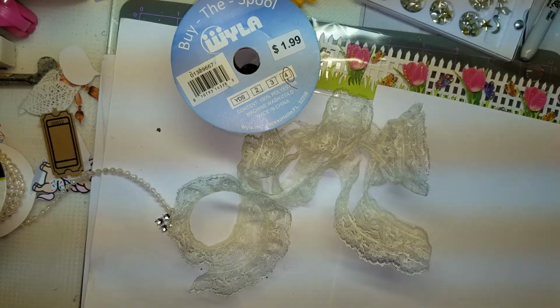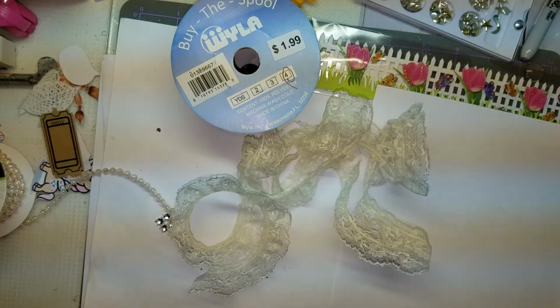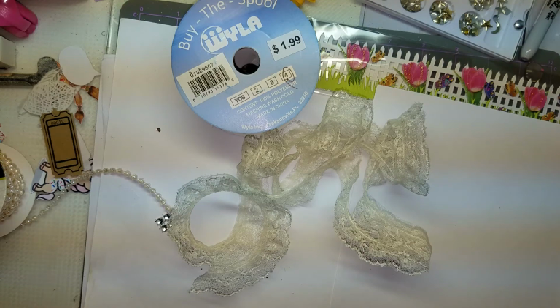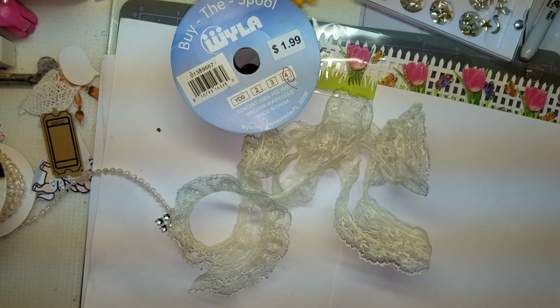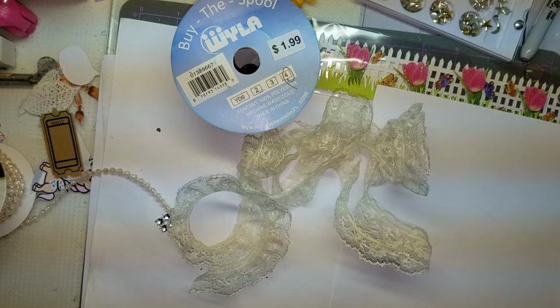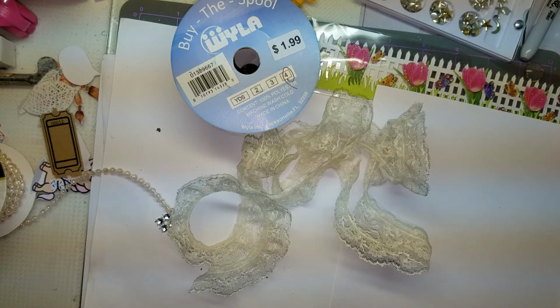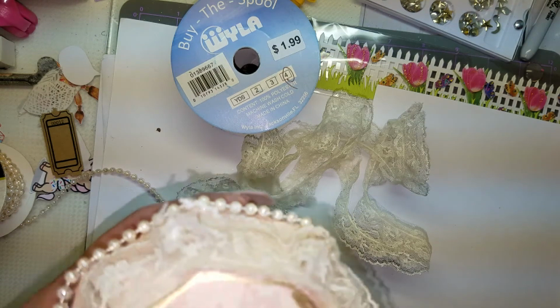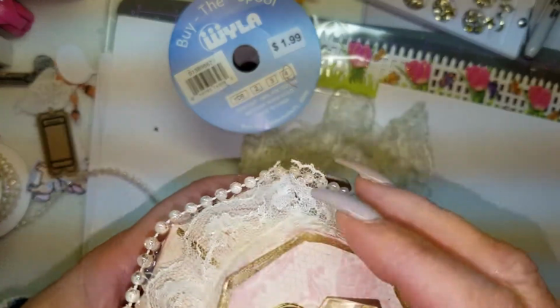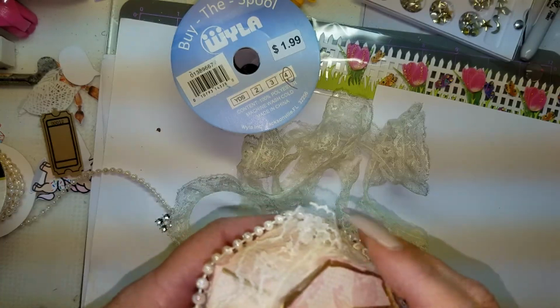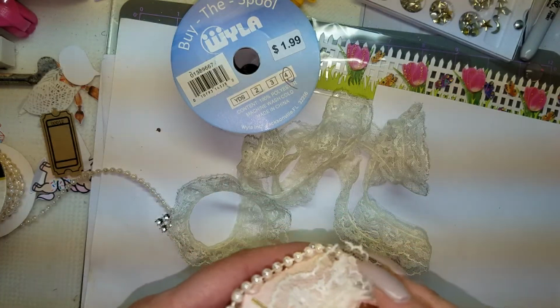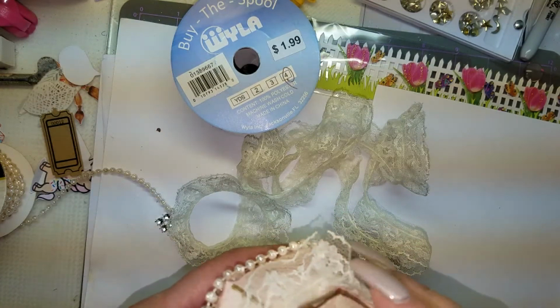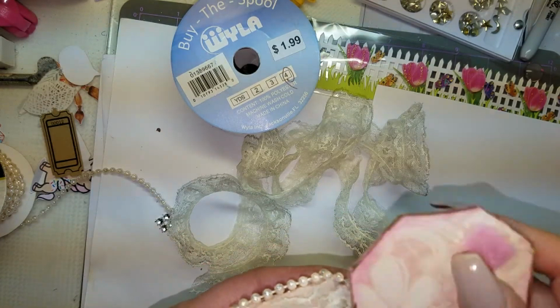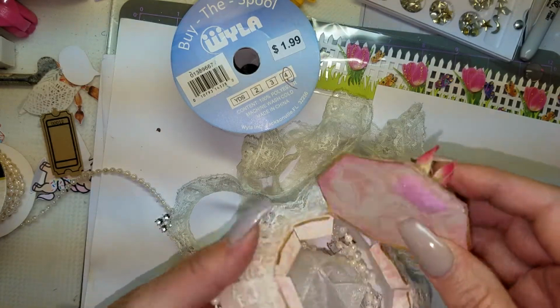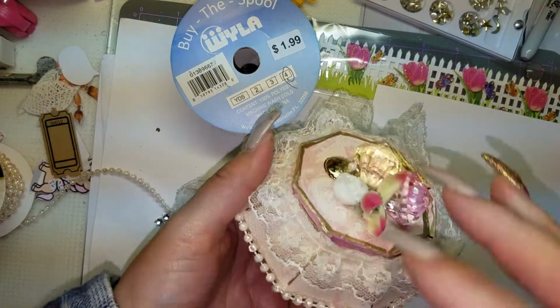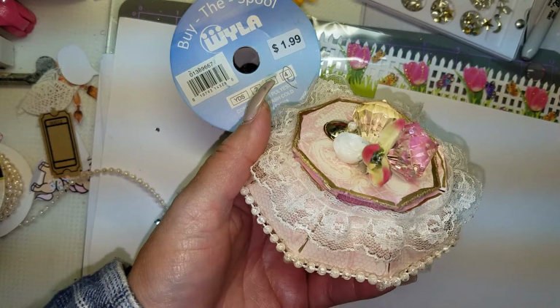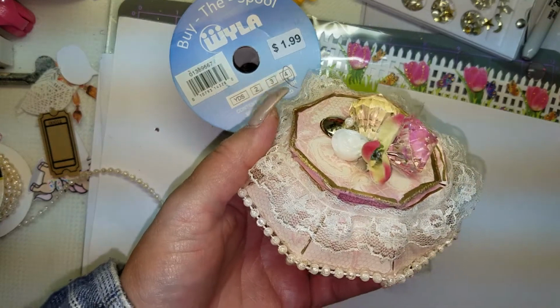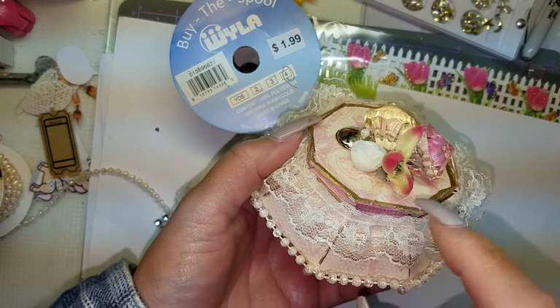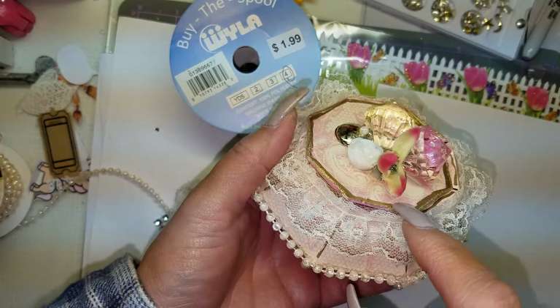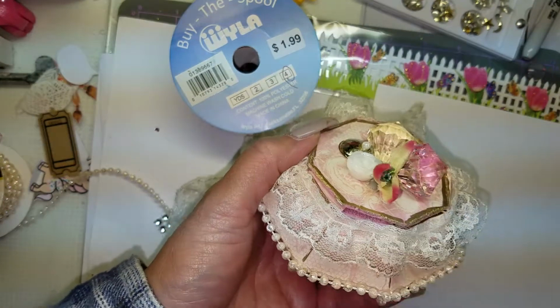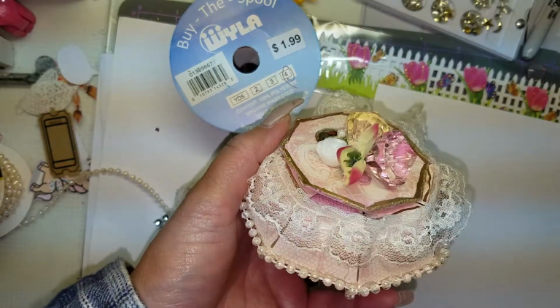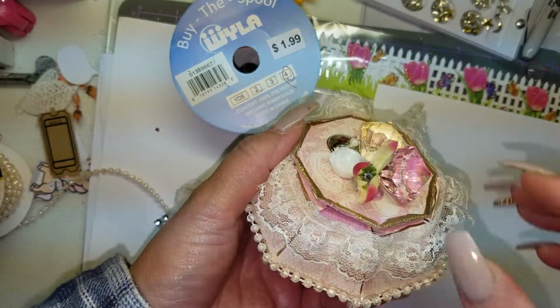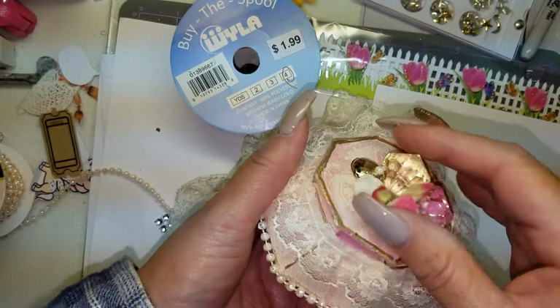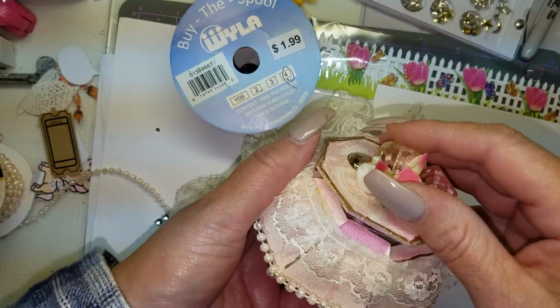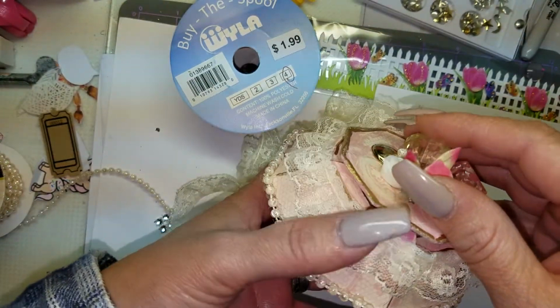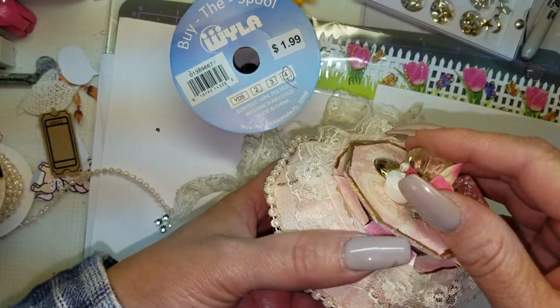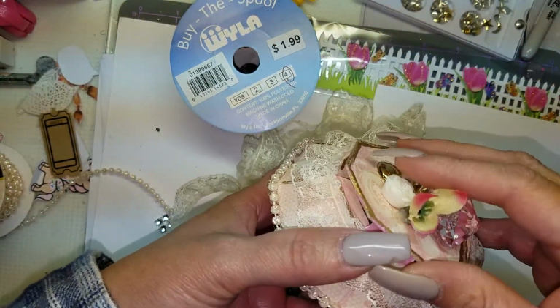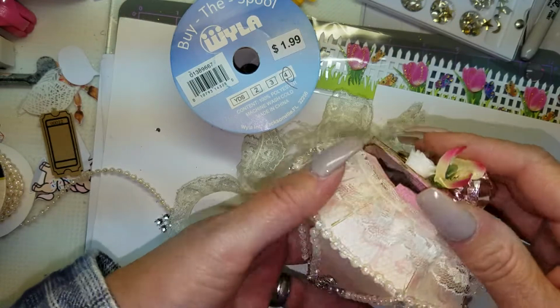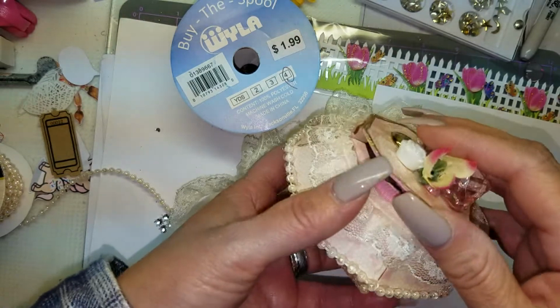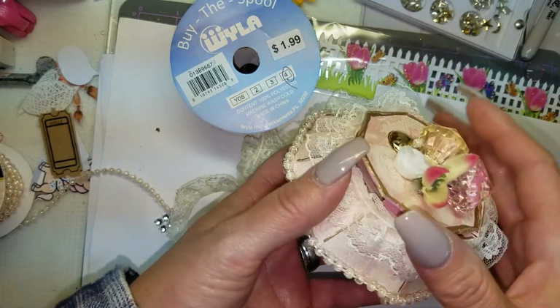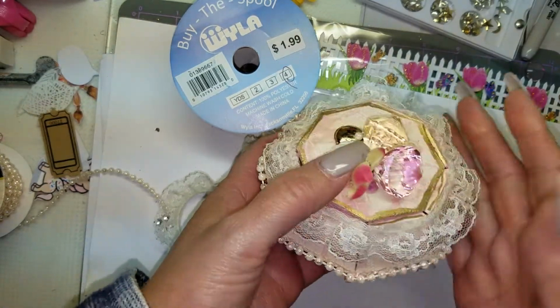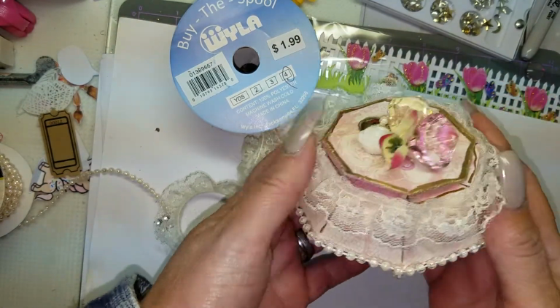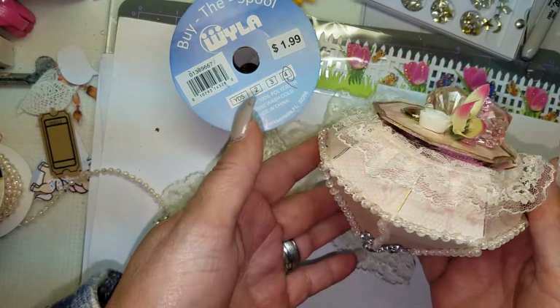I decided to leave it so the person who receives it can open it. I was thinking I could also use this for Mother's Day — fill it full of my mom's favorite treats and make a really pretty gift basket out of it.